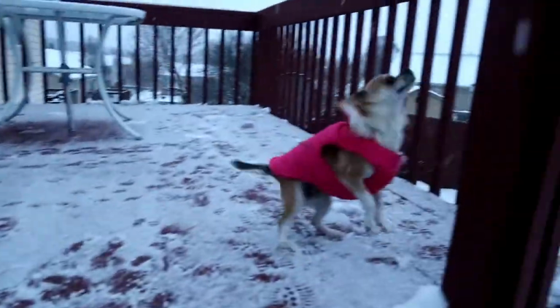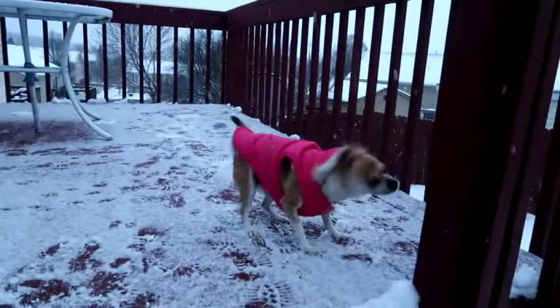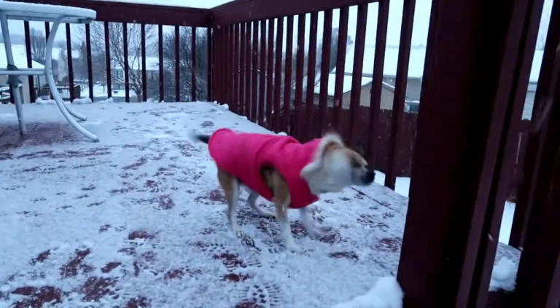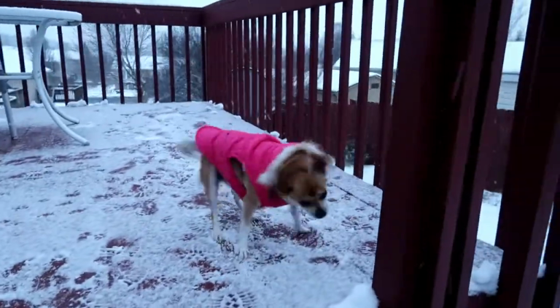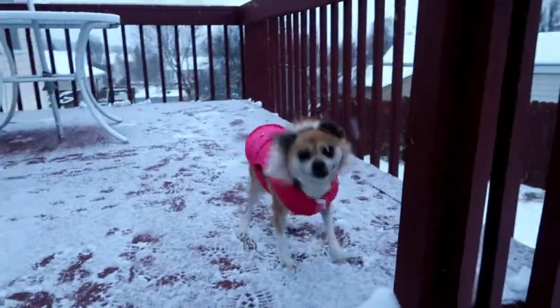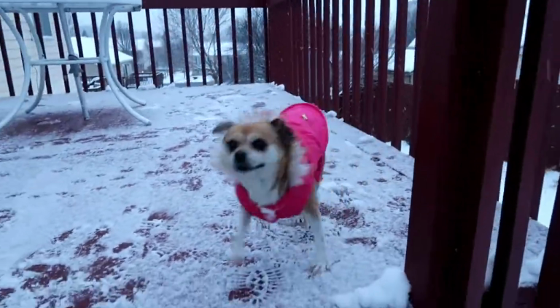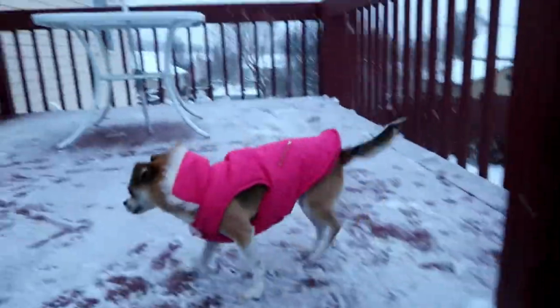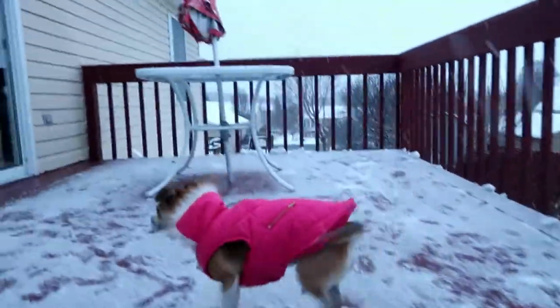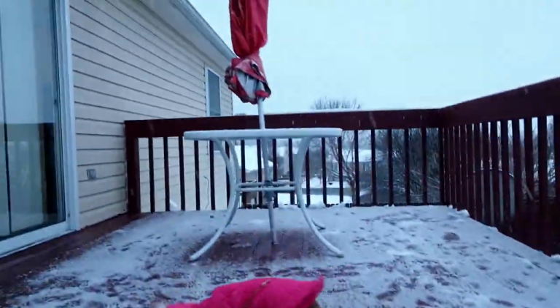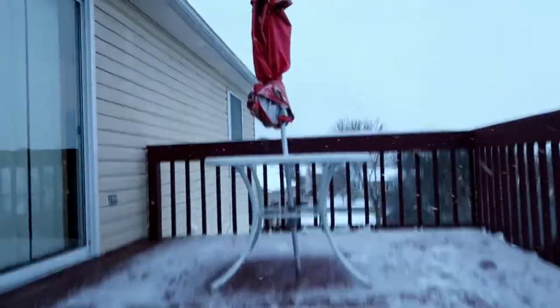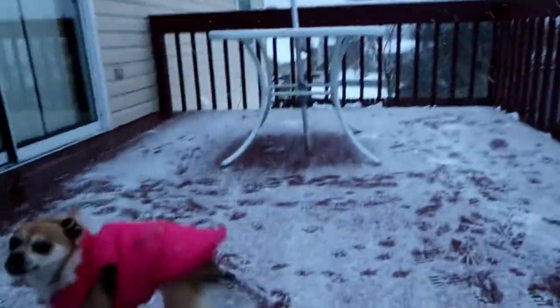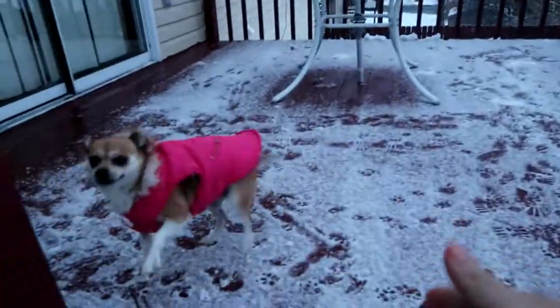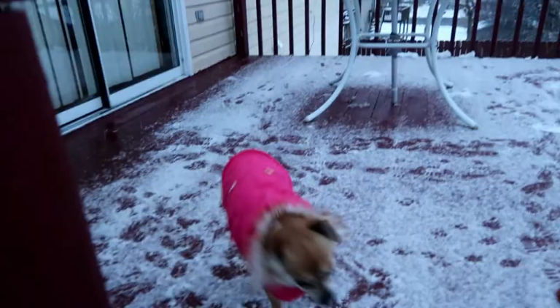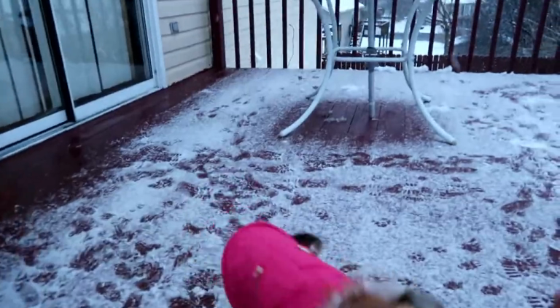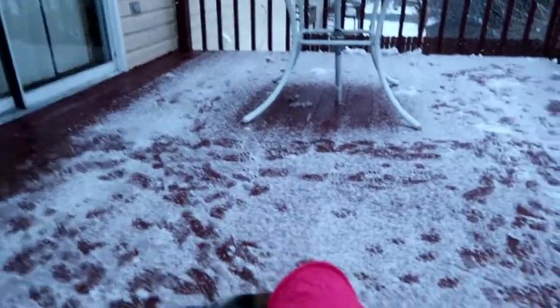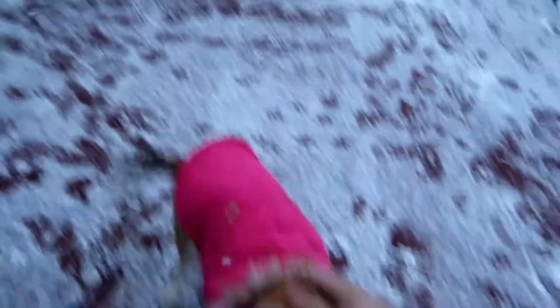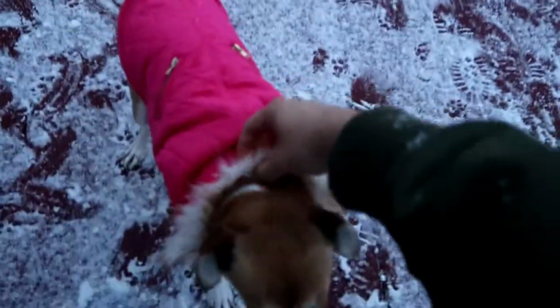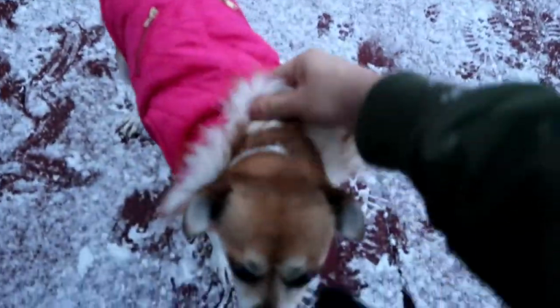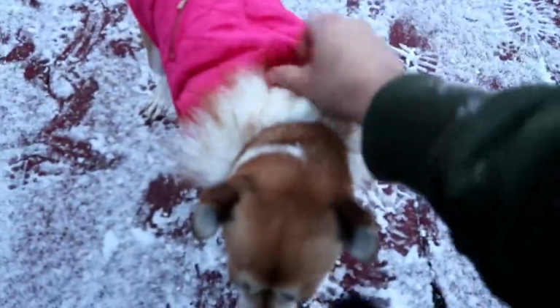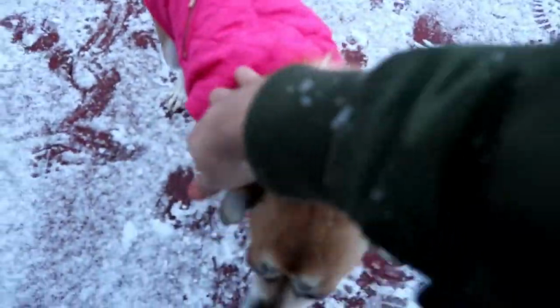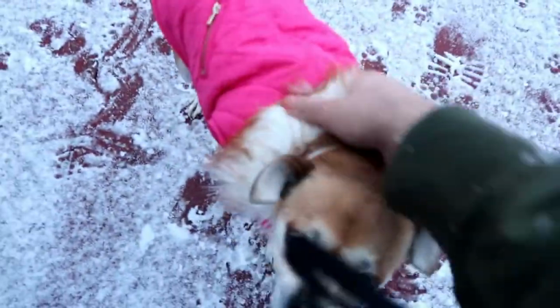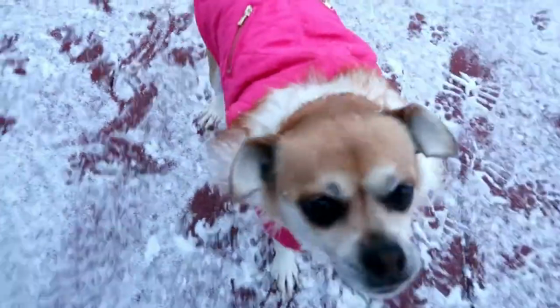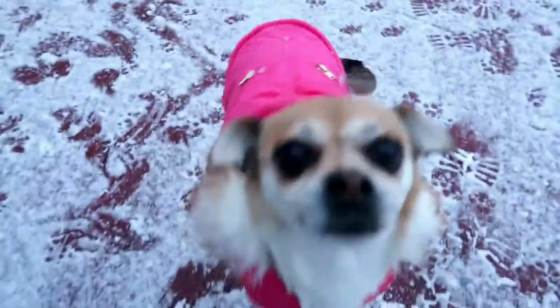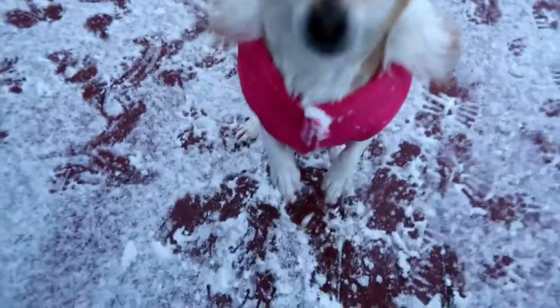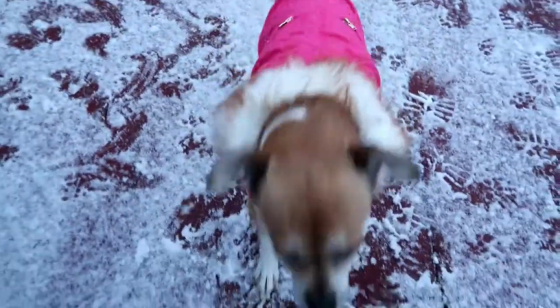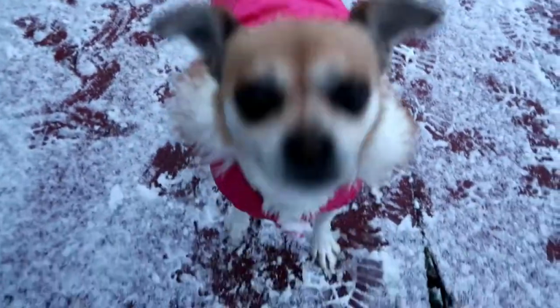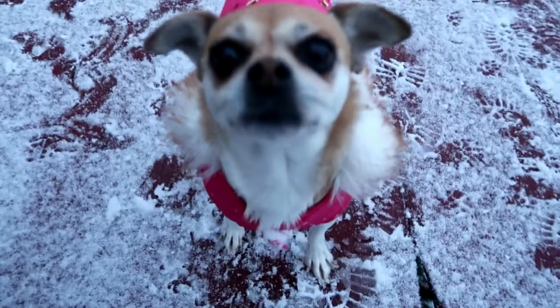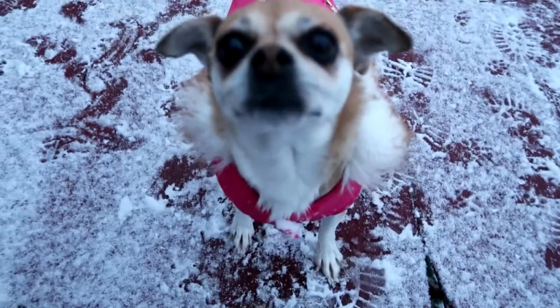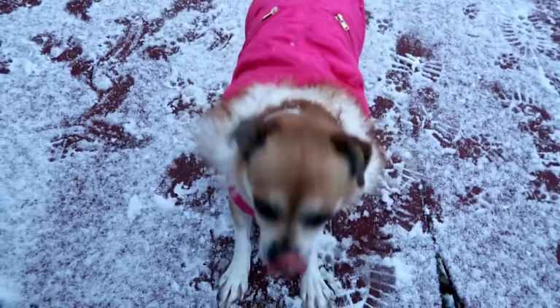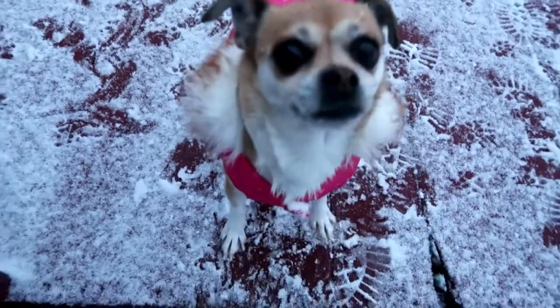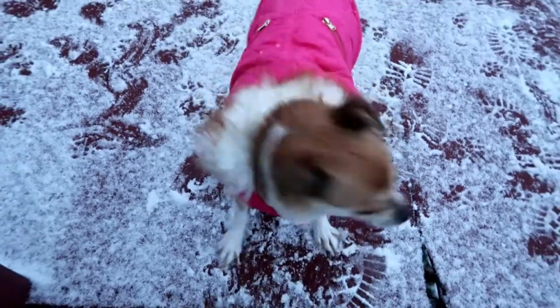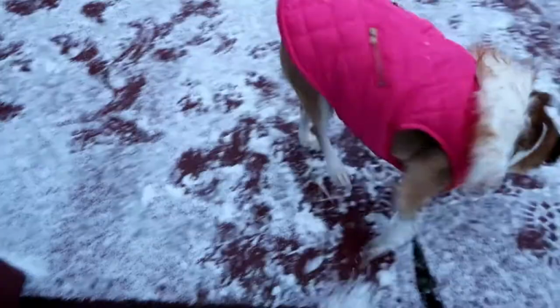Chihuahuas are not made for the snow but here she is. Hold up Princess, let me adjust your coat. Come here, let's adjust that coat, make you look cuter. There we go — who's an adorable dog?